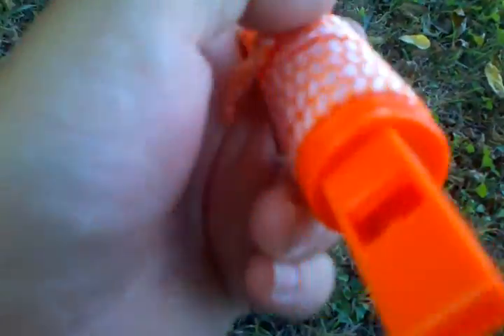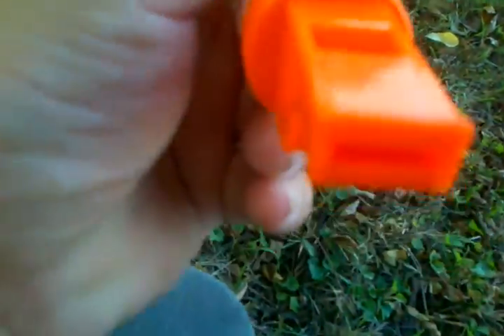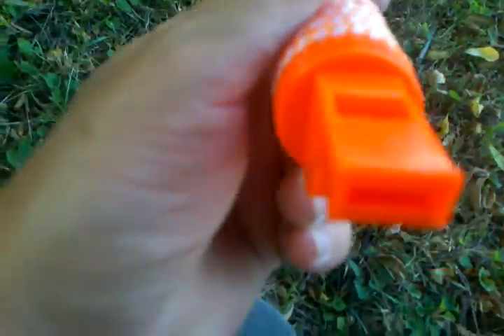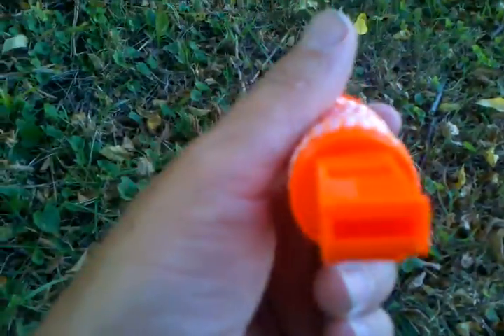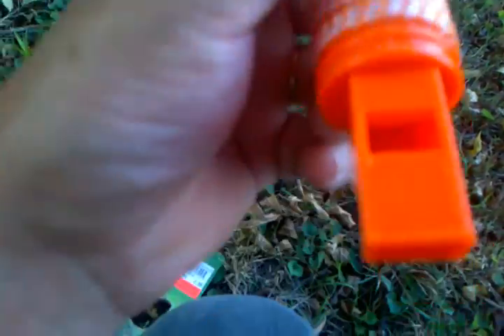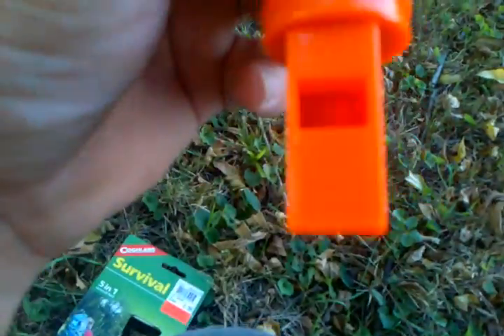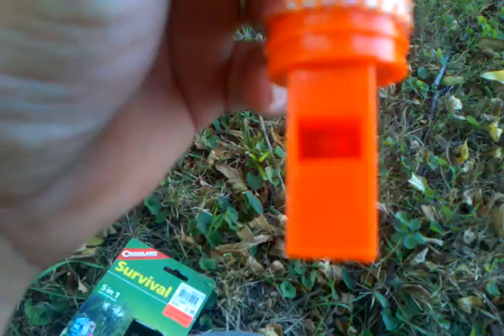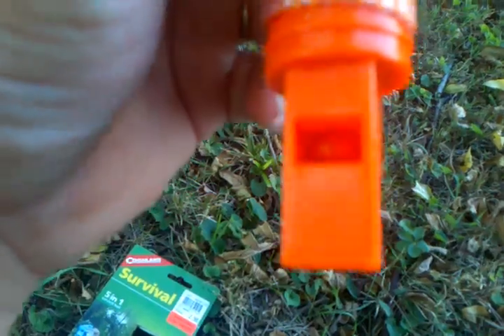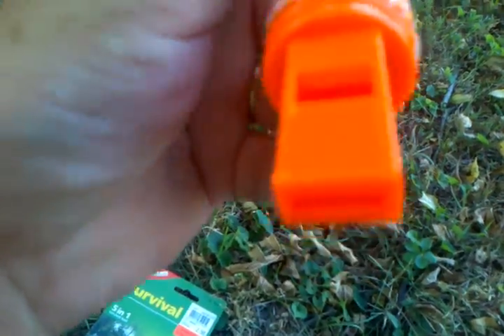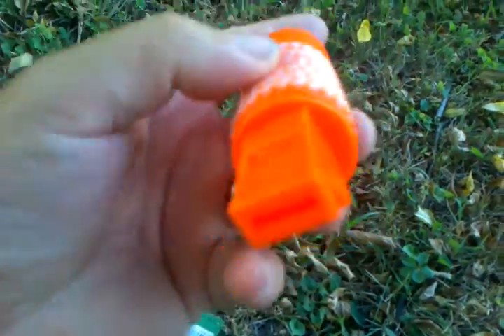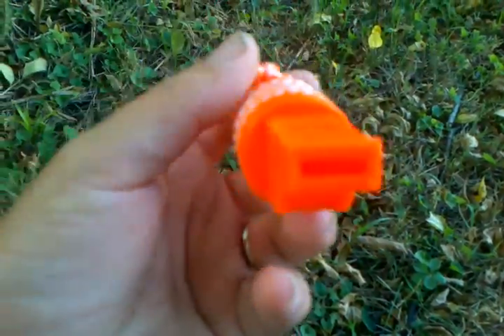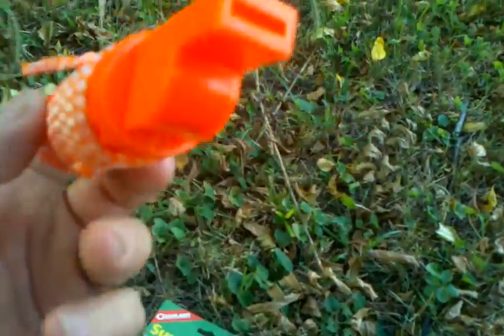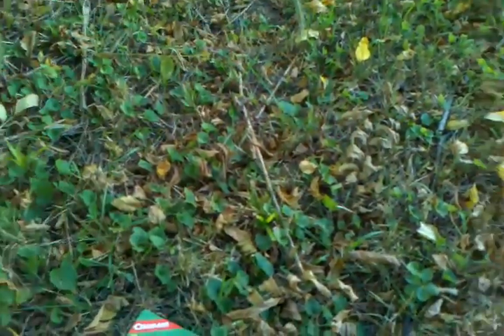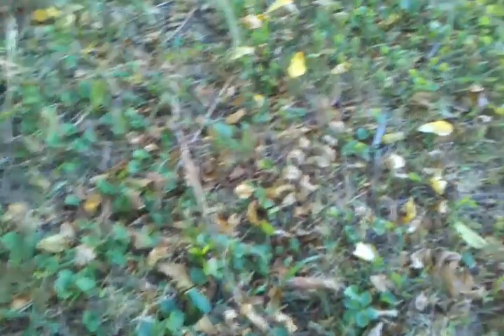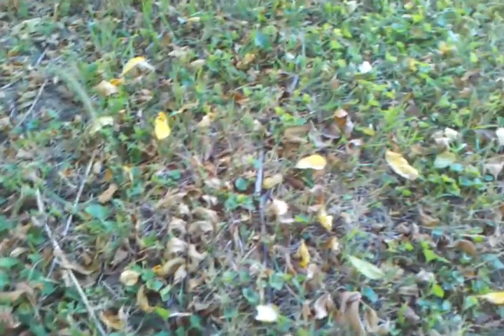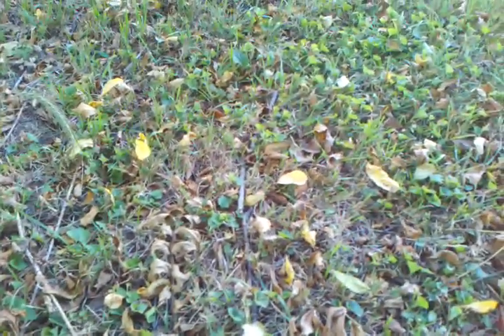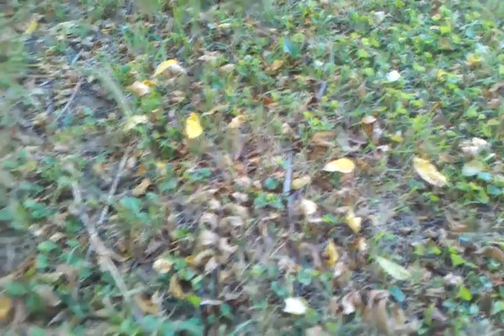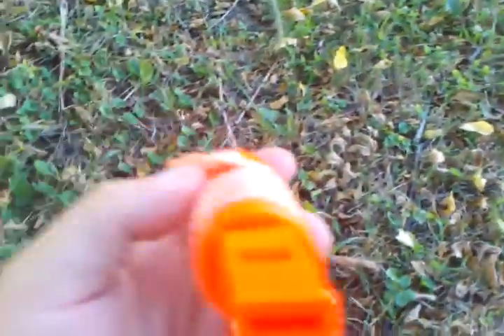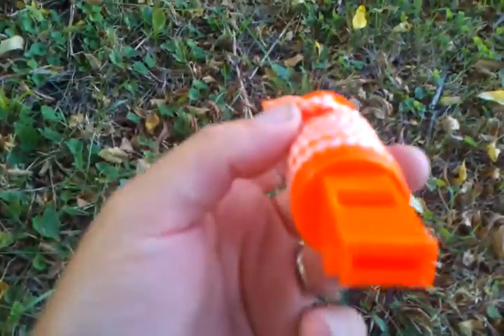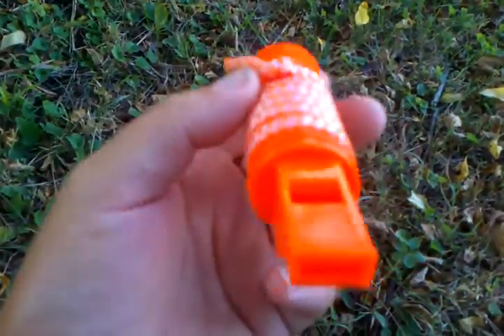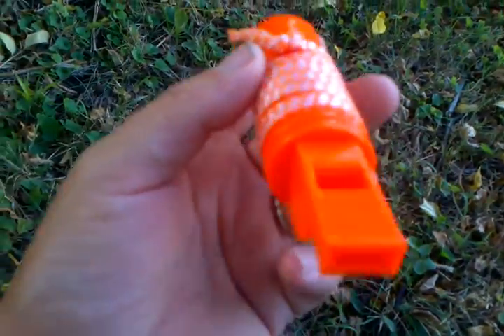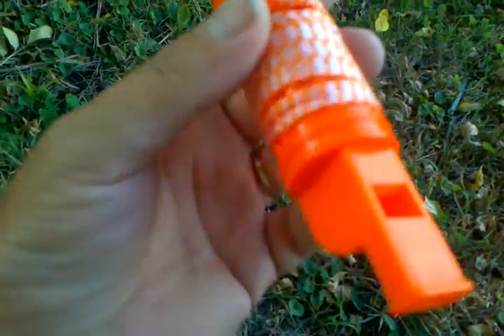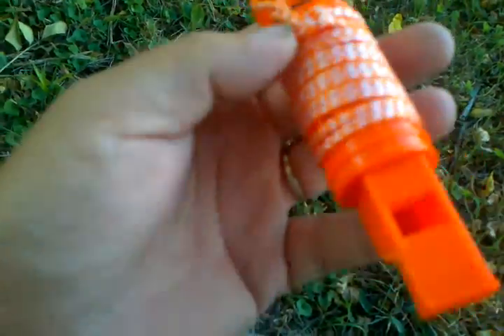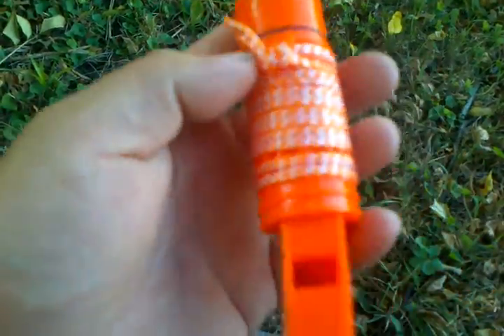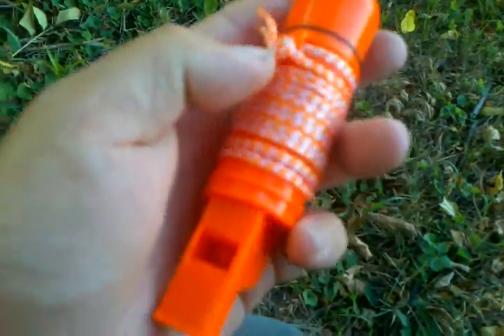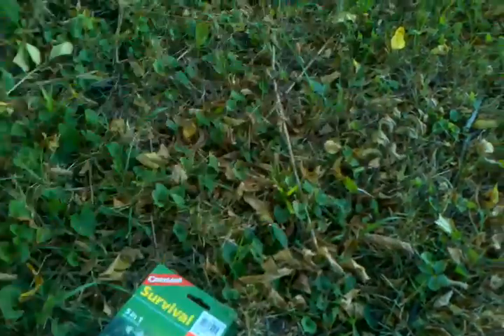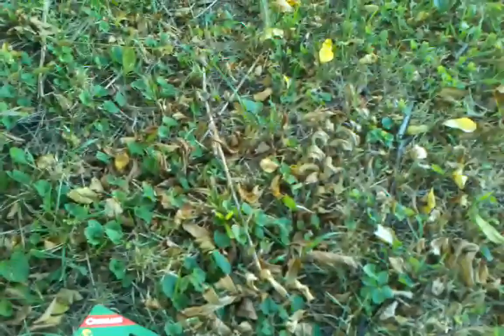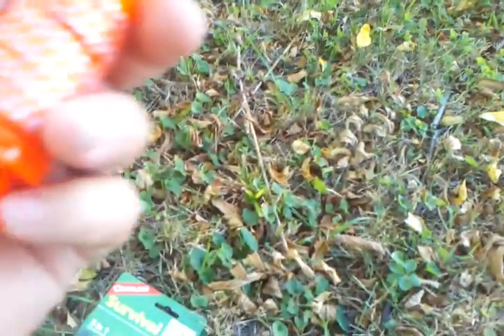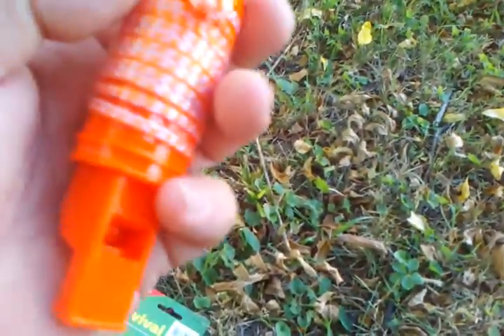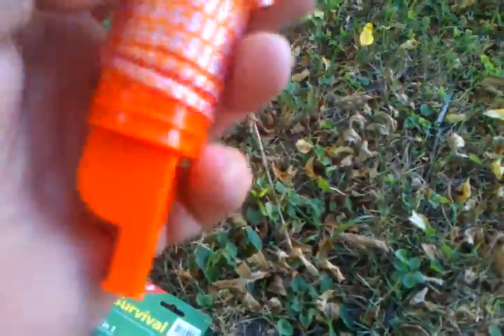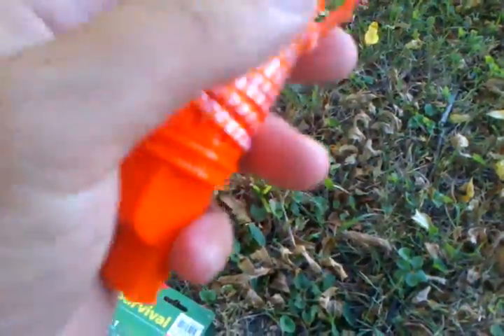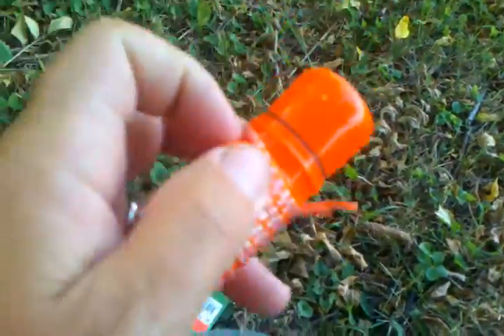It has a little whistle — it's probably not a really good one, I'll try it out here. I guess it ain't too bad, works better than I thought it would. And you've got the lanyard on here too.